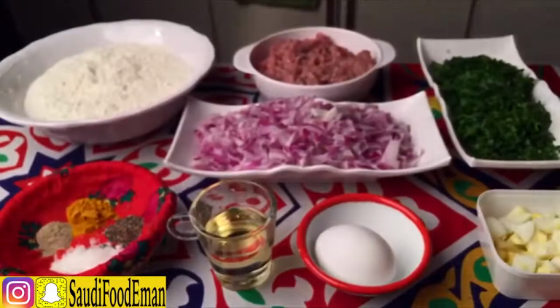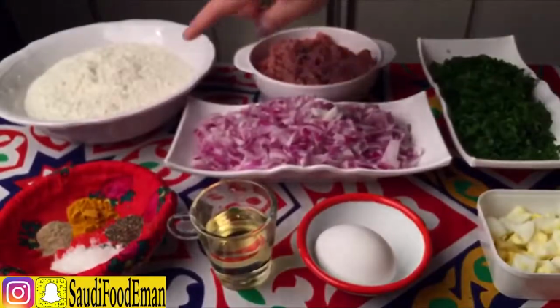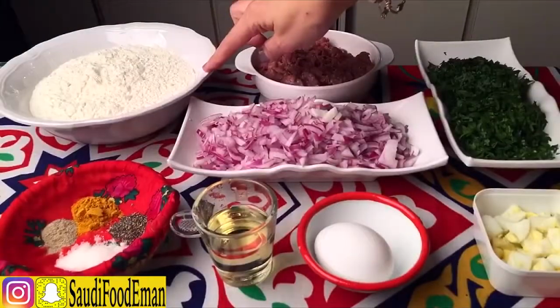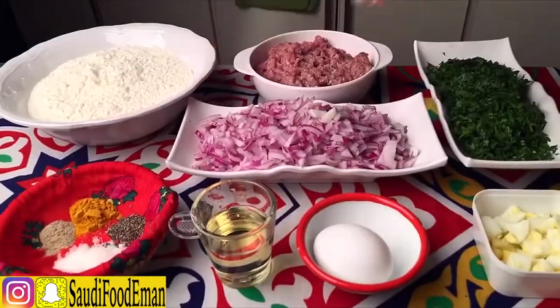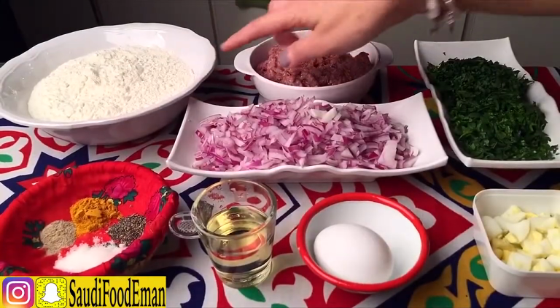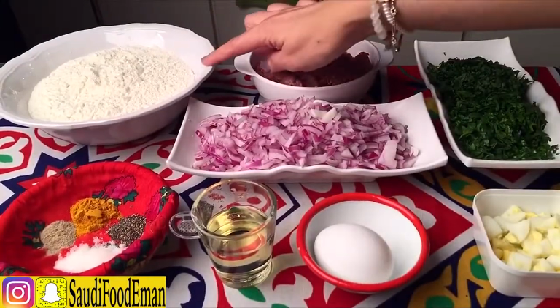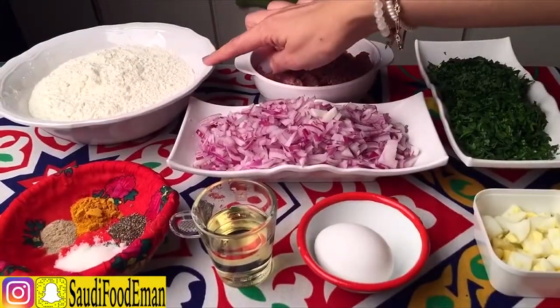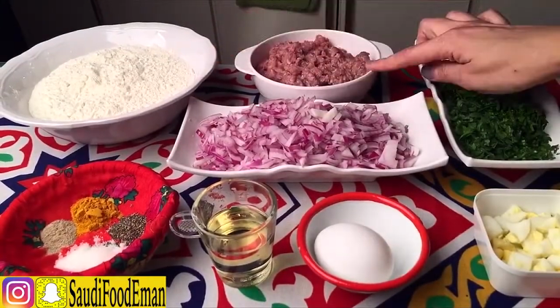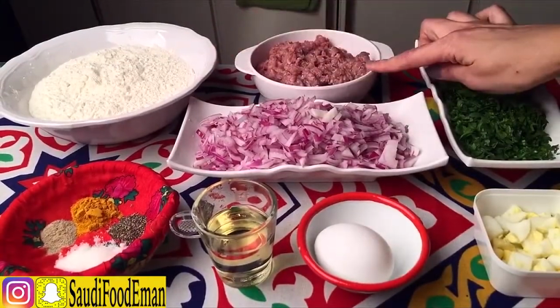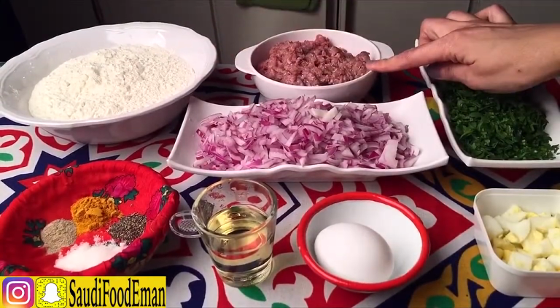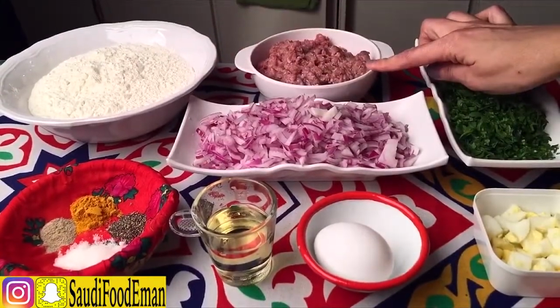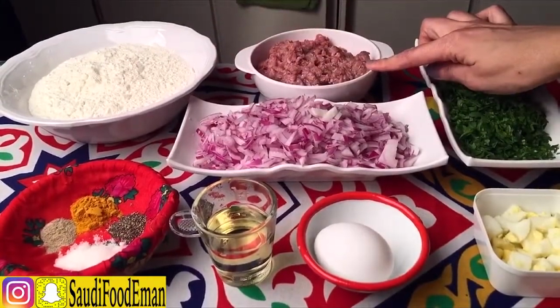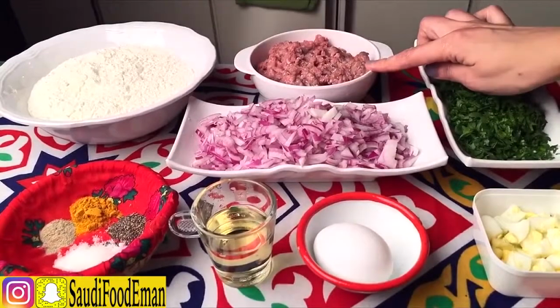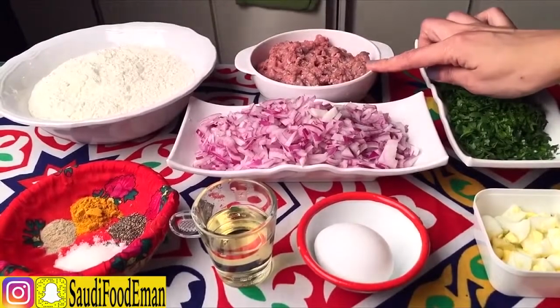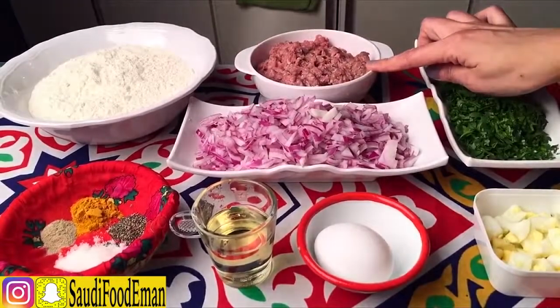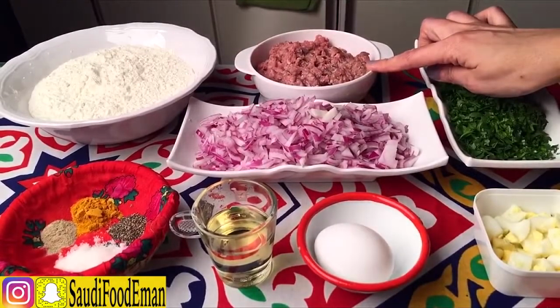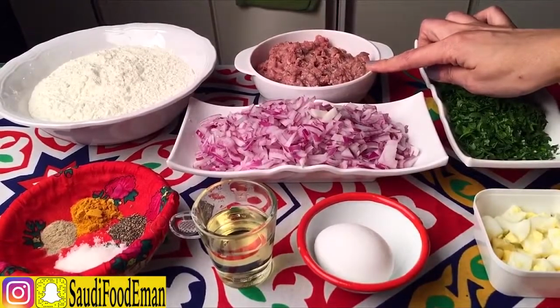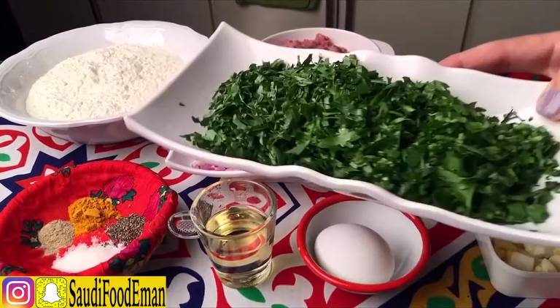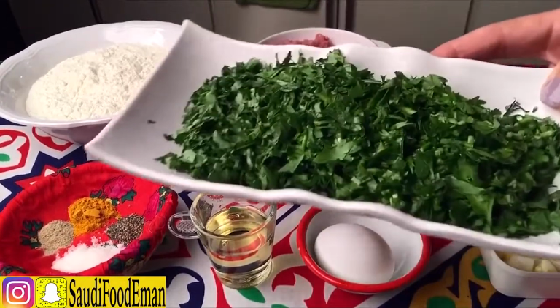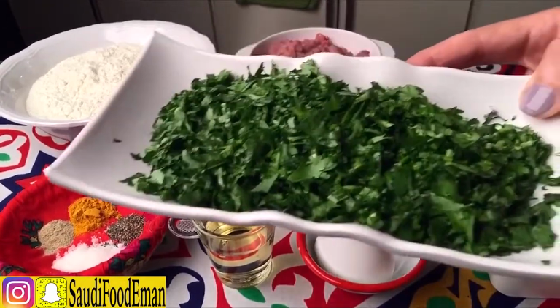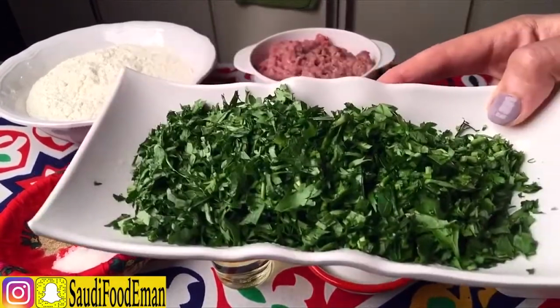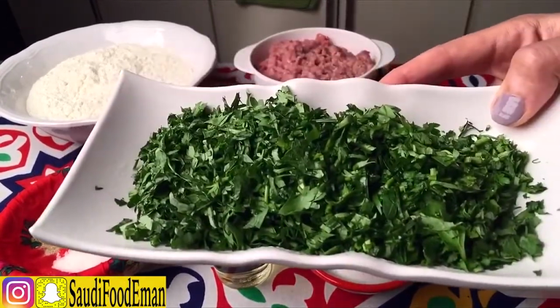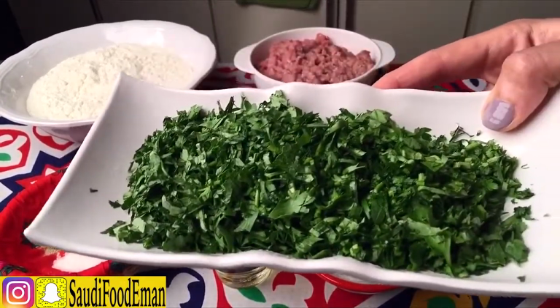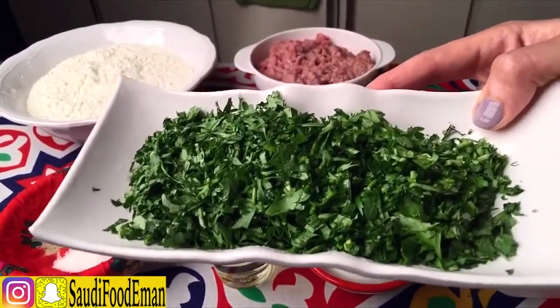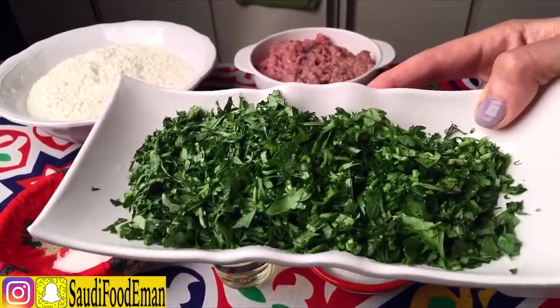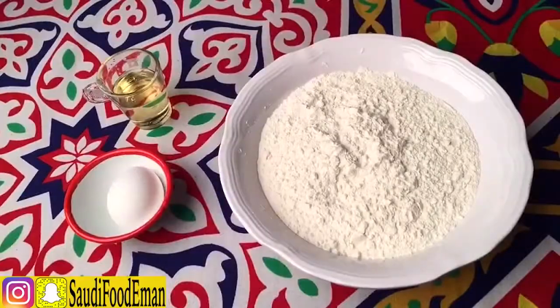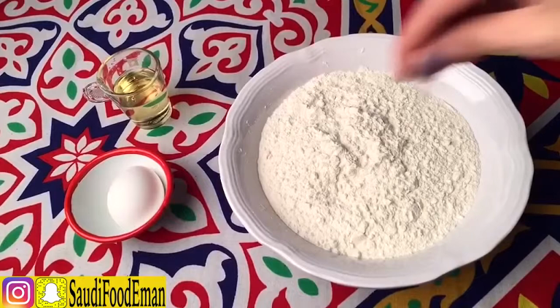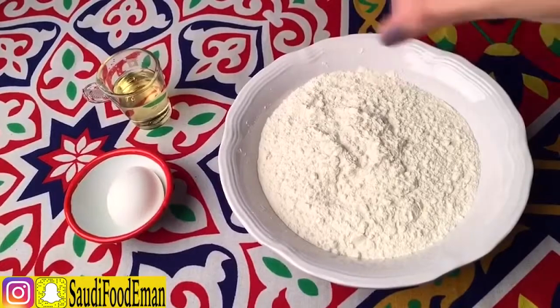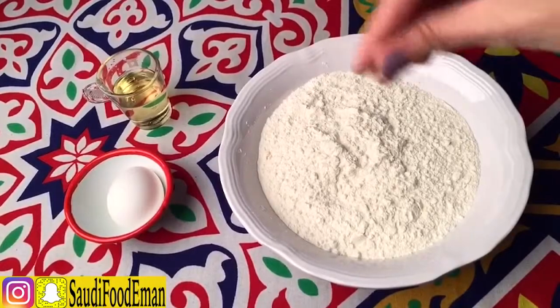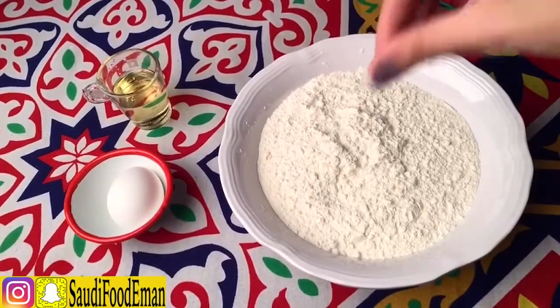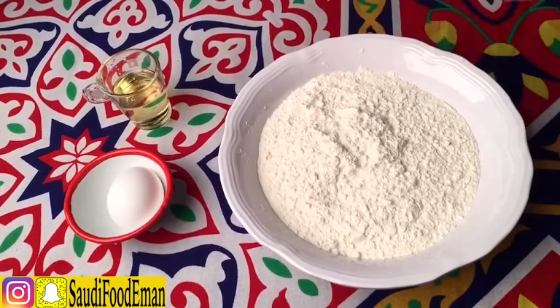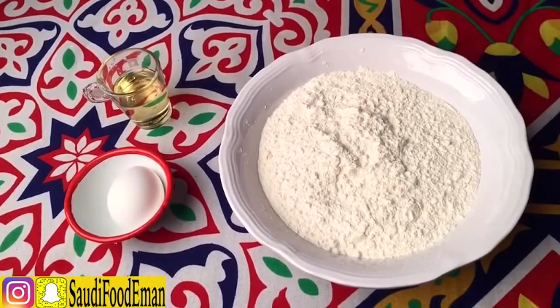White flour, 3 cups. 400 grams of minced meat, and a handful of parsley.